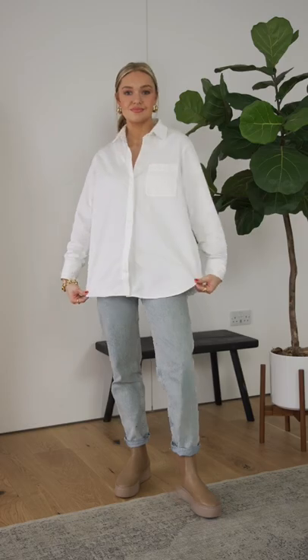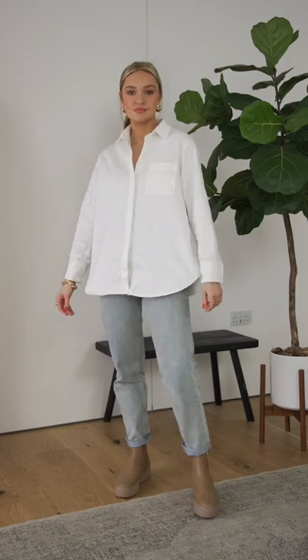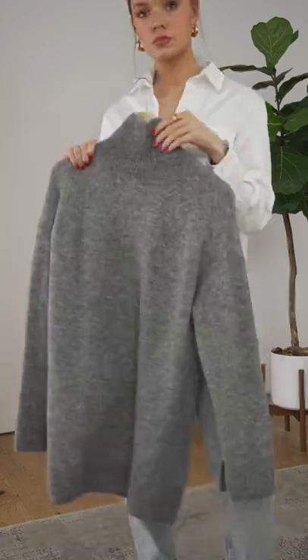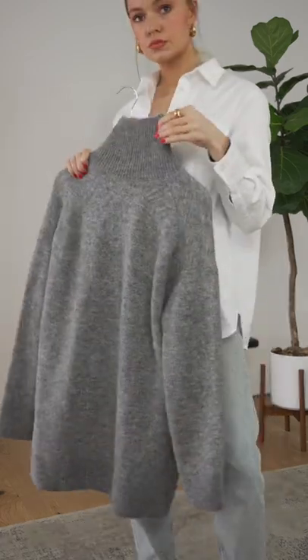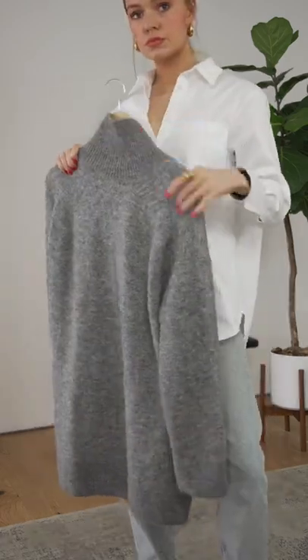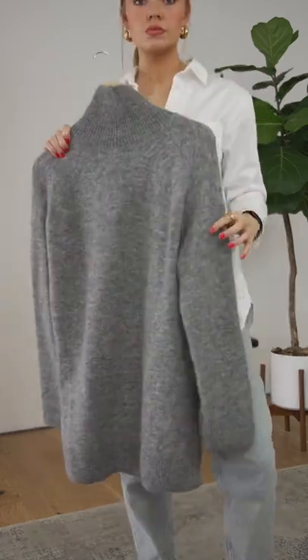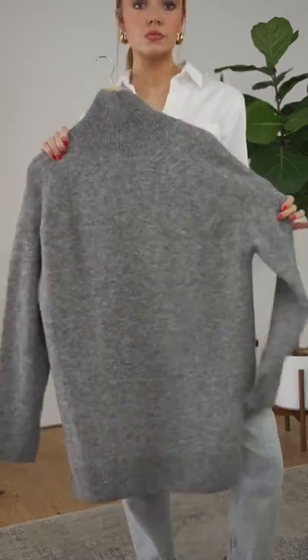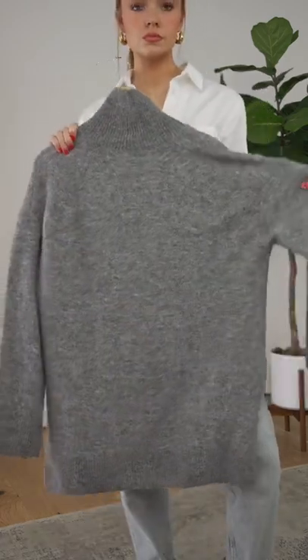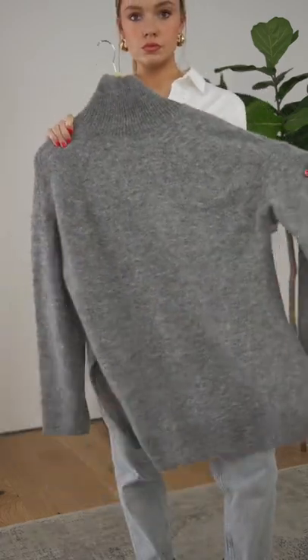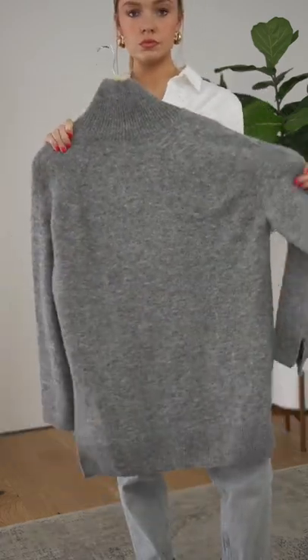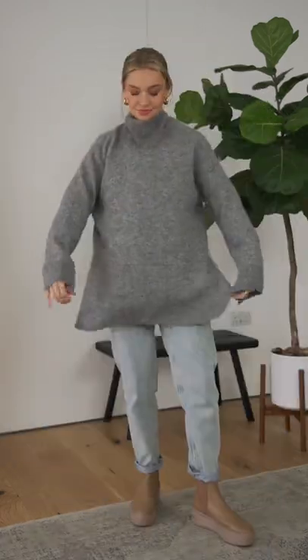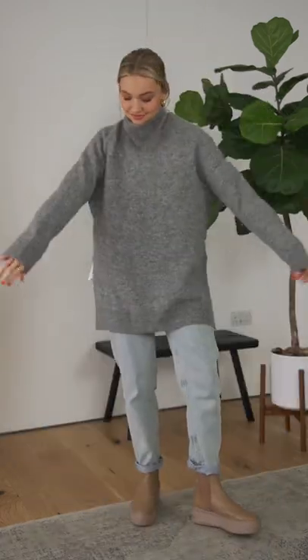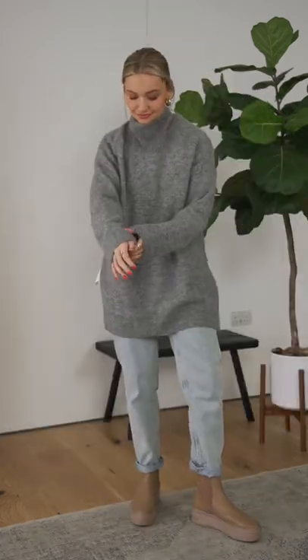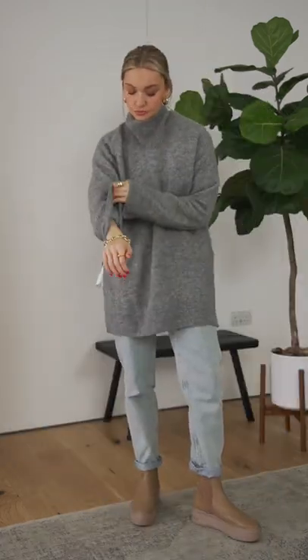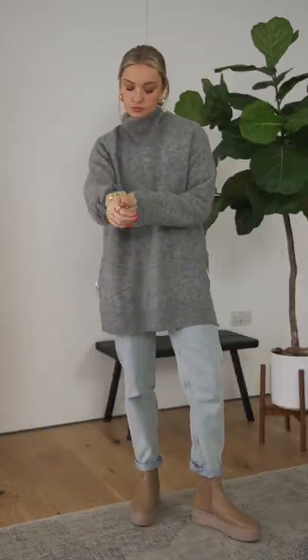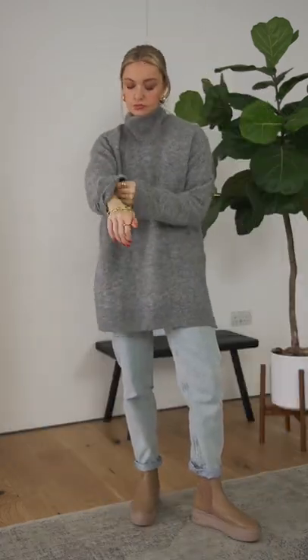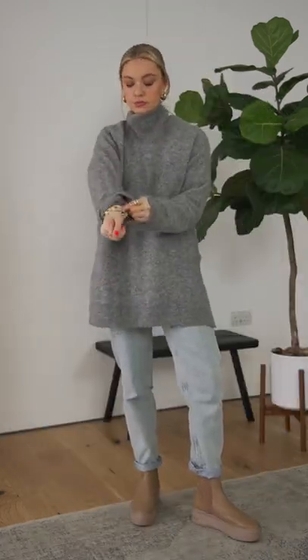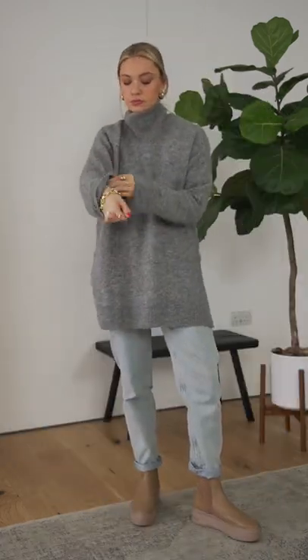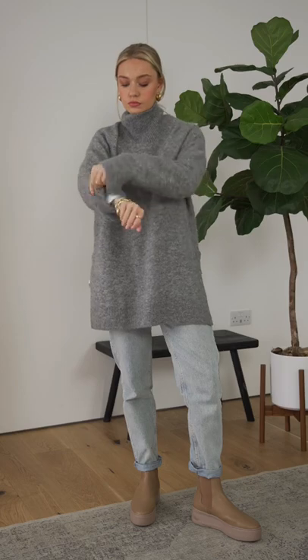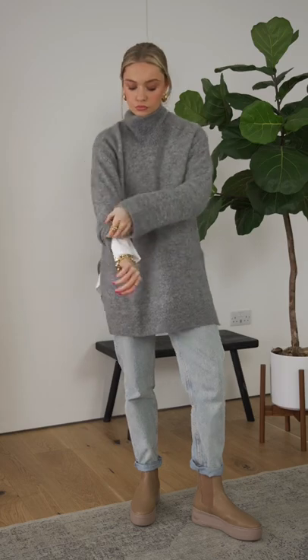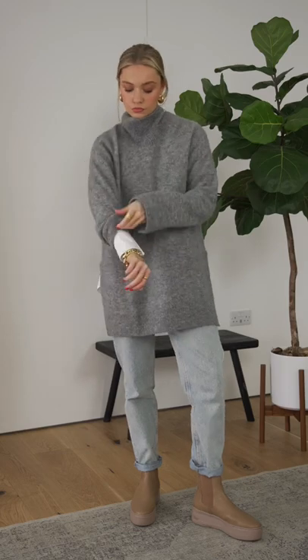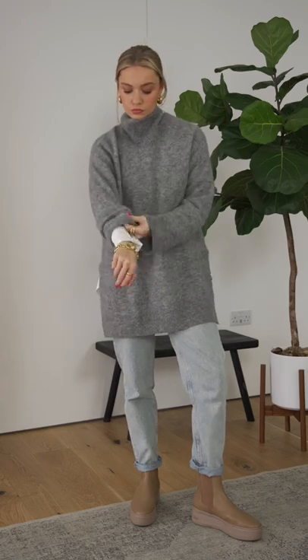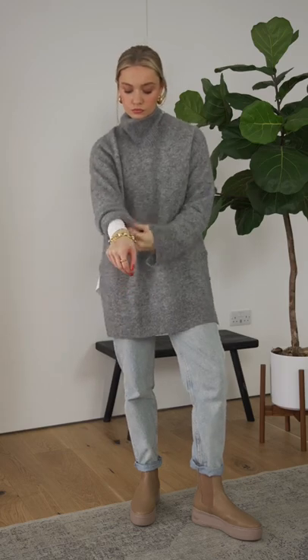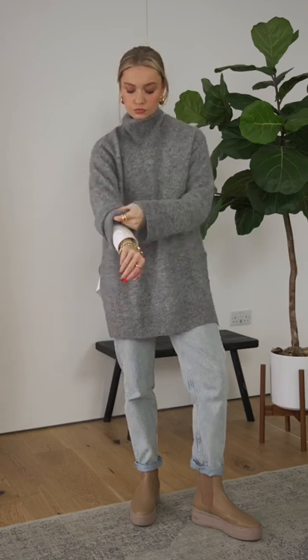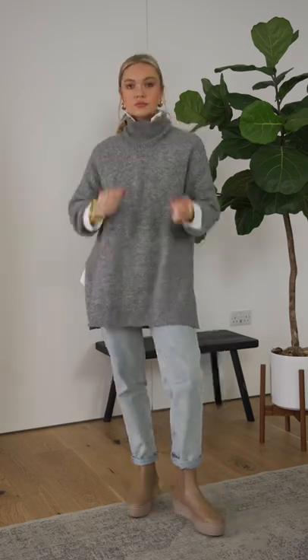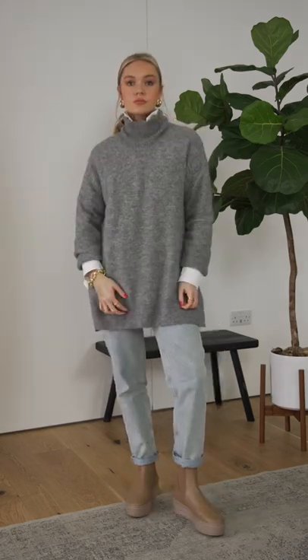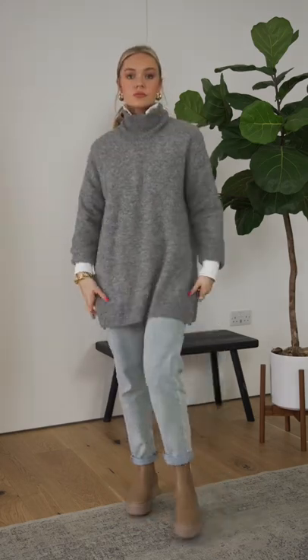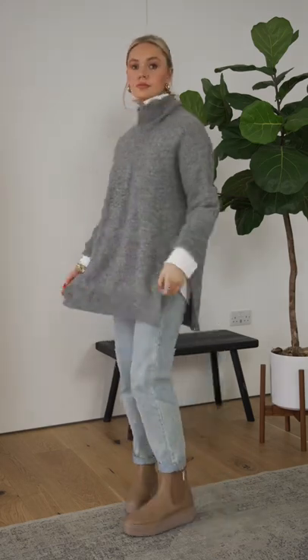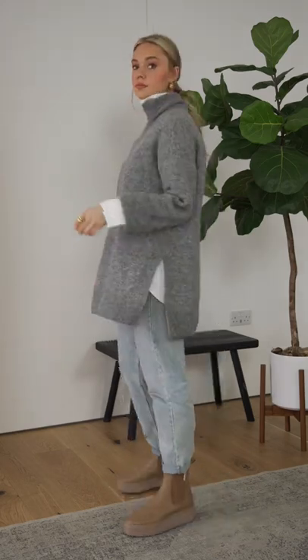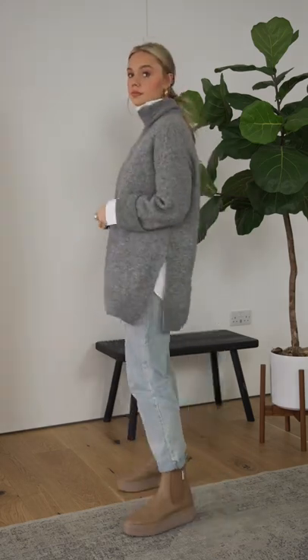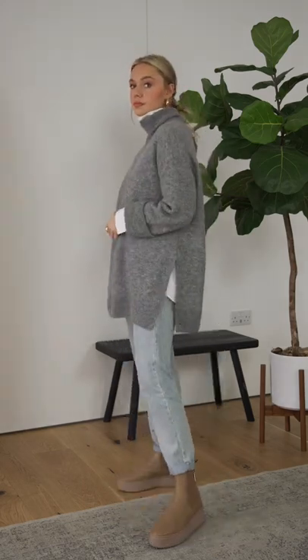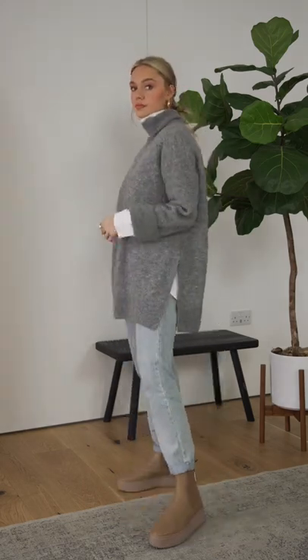Instead, use it as a base layer under an oversized high neck jumper. A crisp white sleeves and collar adds extra style points to your basic knitwear.